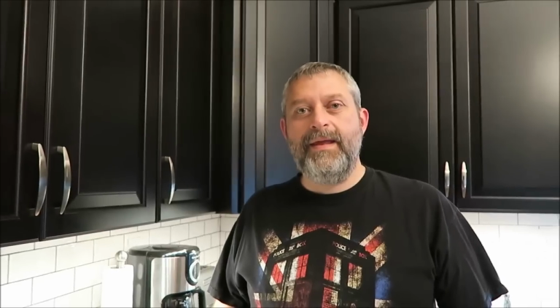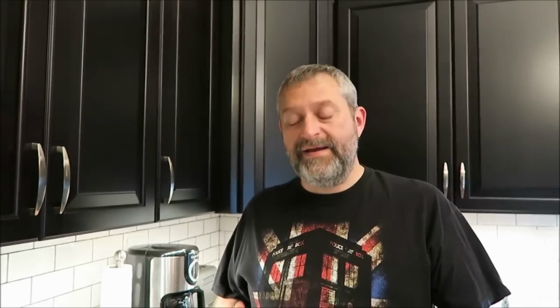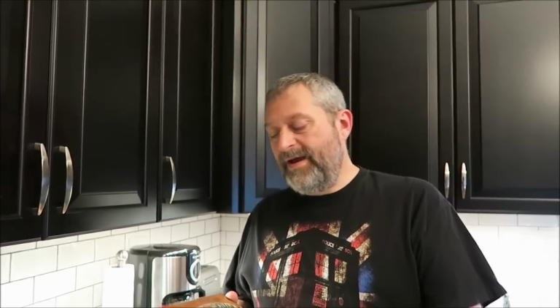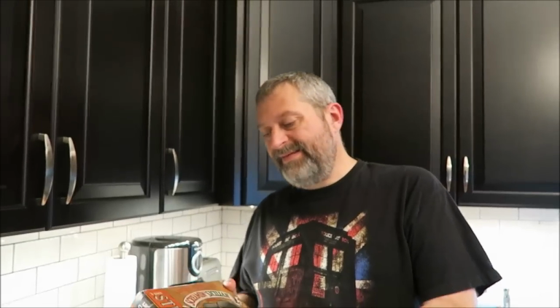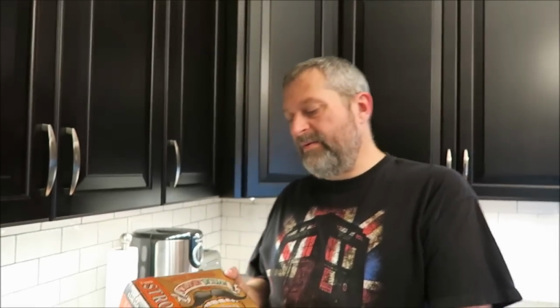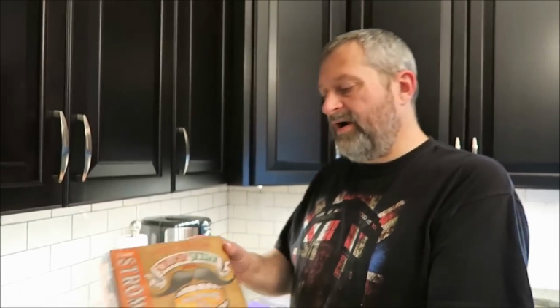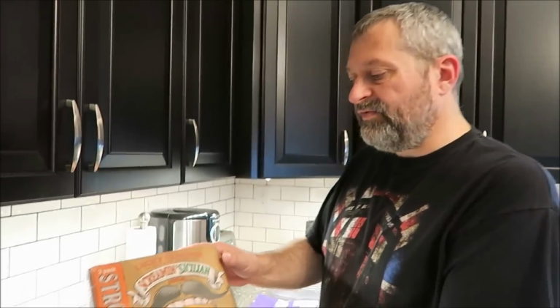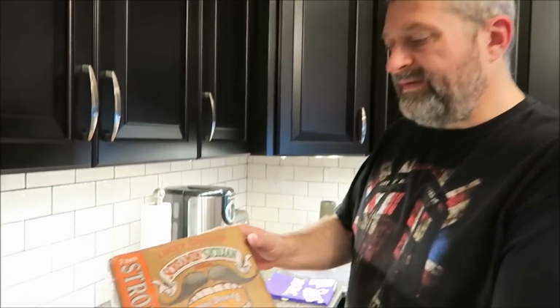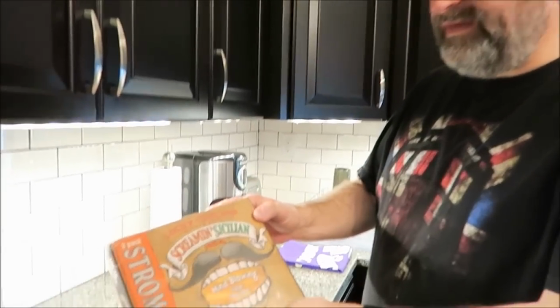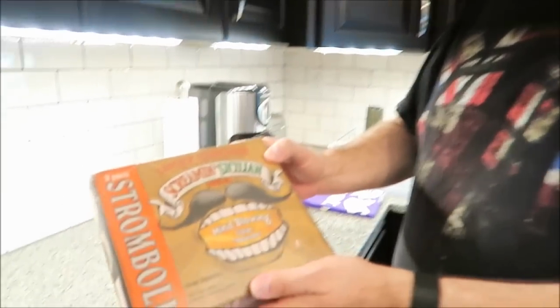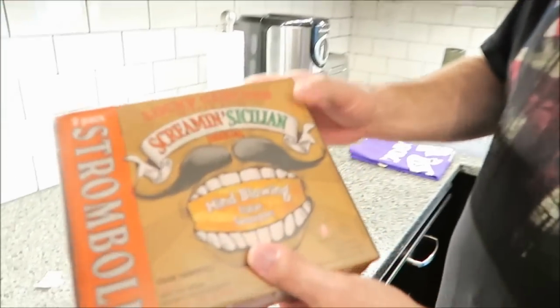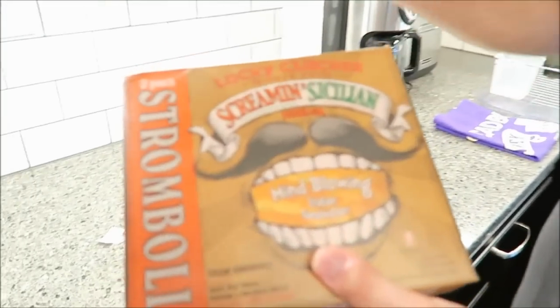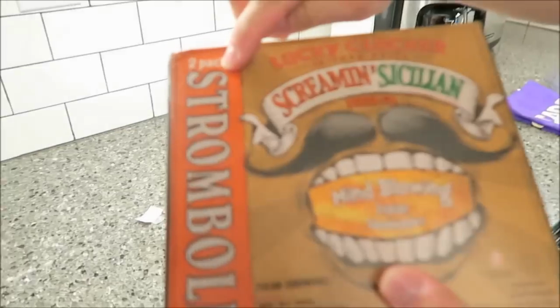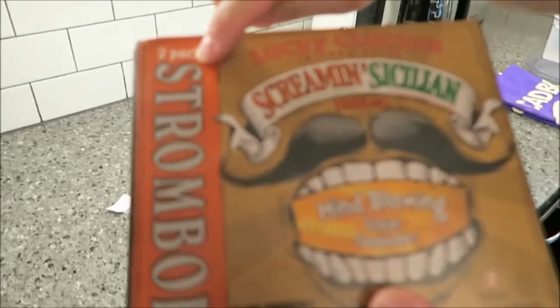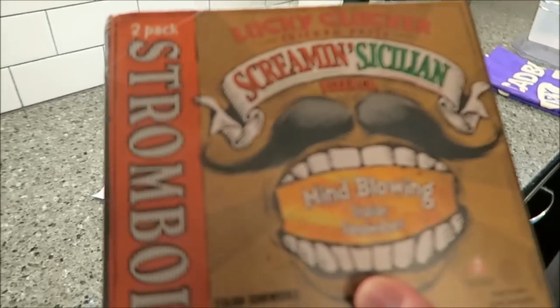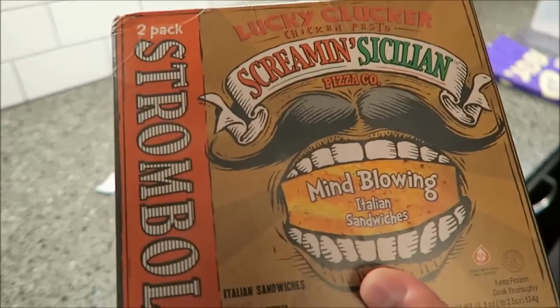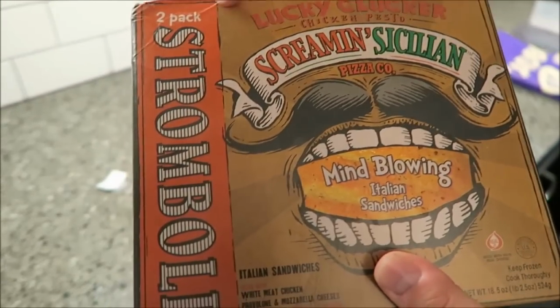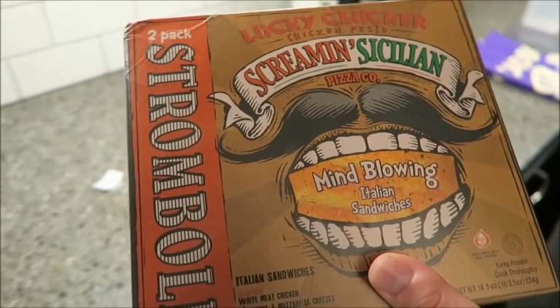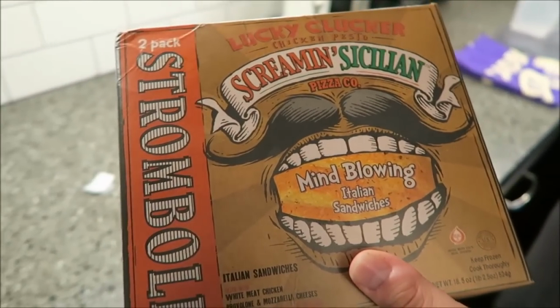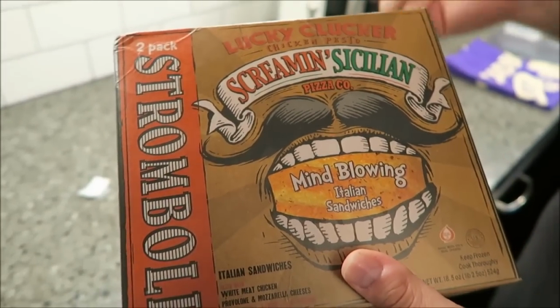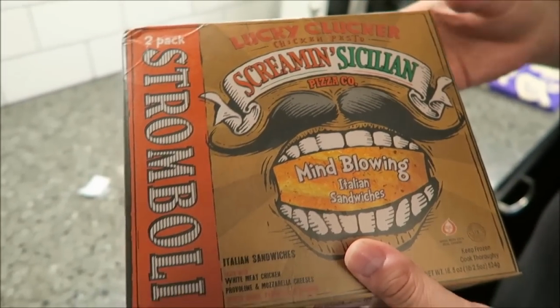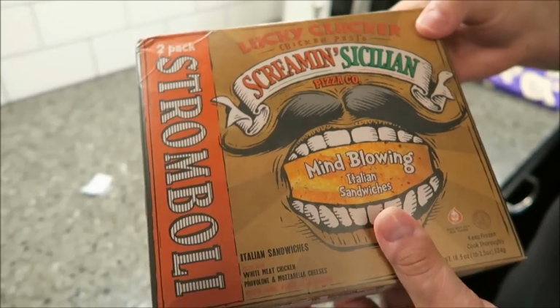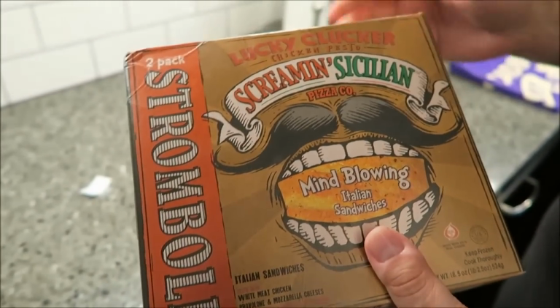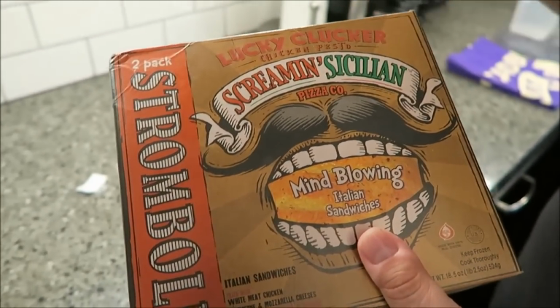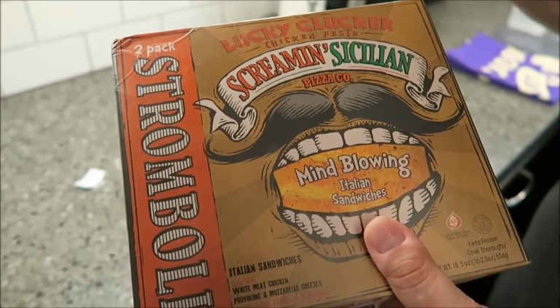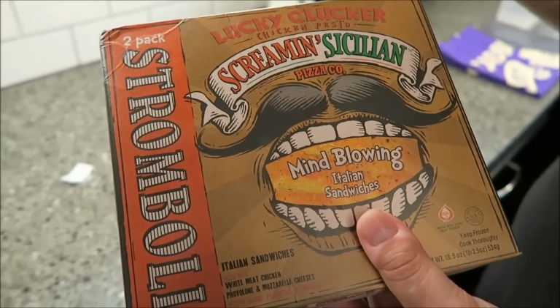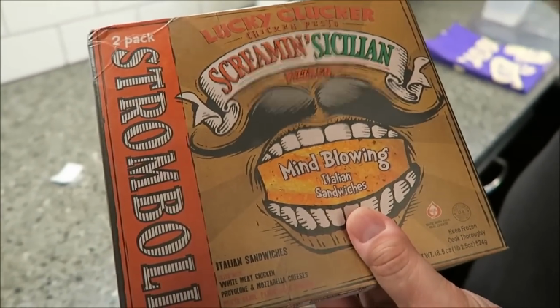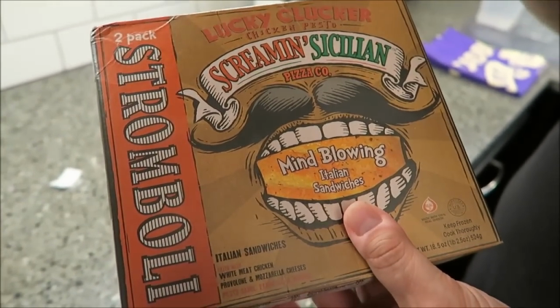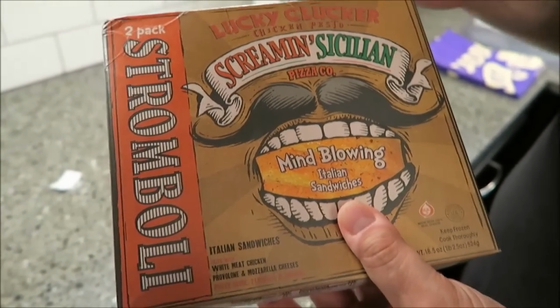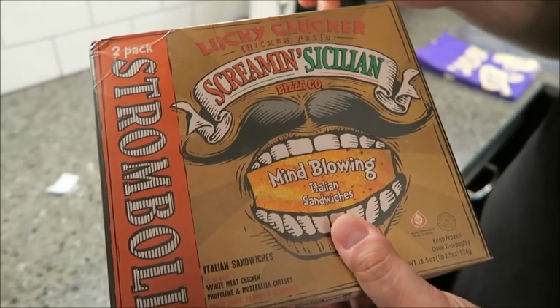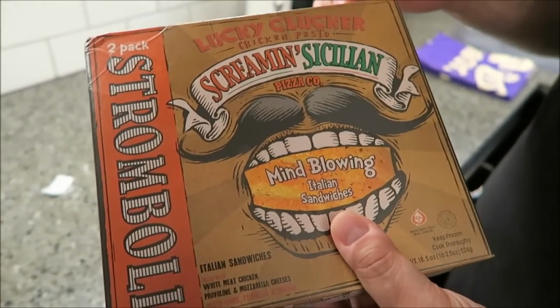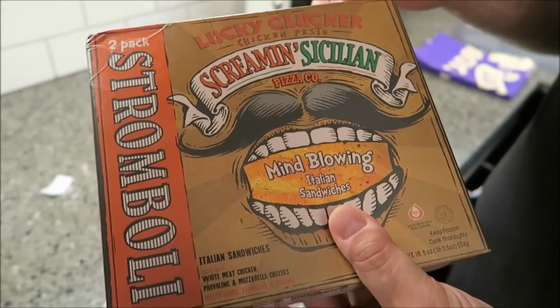Hey guys, tonight me and Cam are going to be trying the Screamin' Sicilian Stromboli. These are new to us — at least we've never seen these anywhere. We got these at Meijer for $7.99.